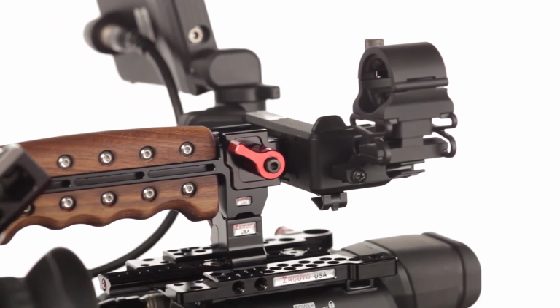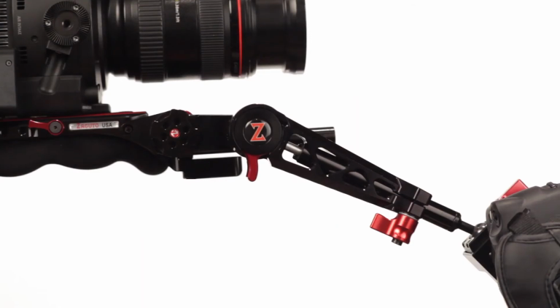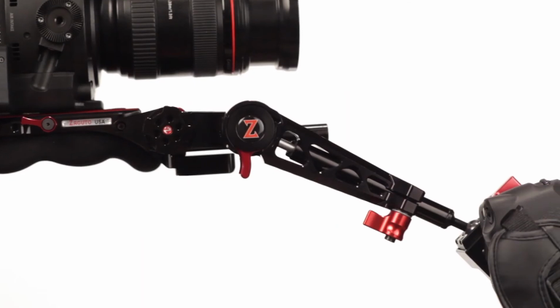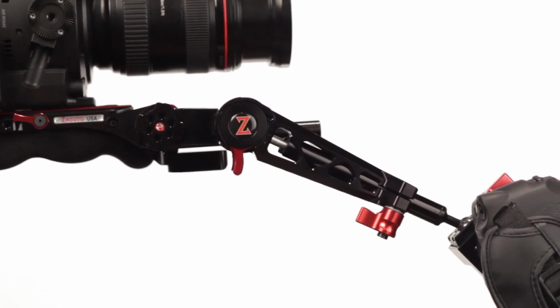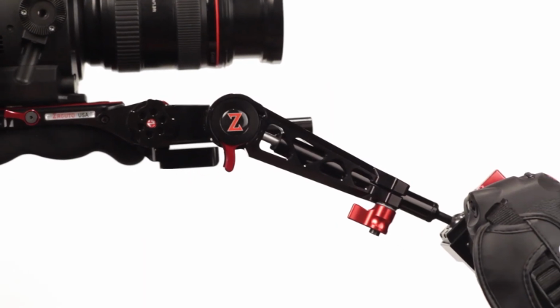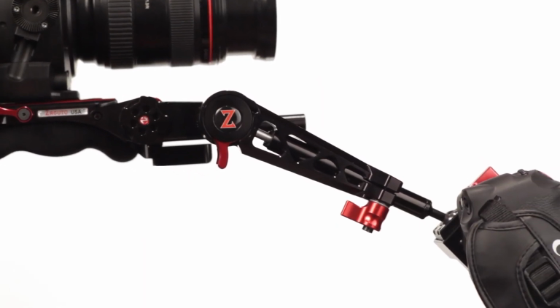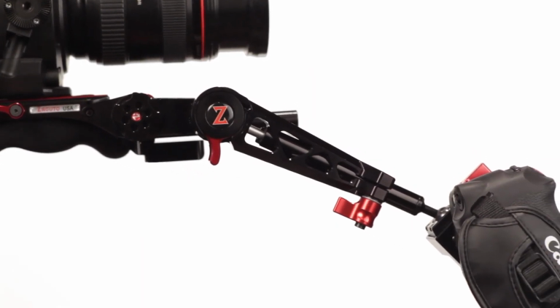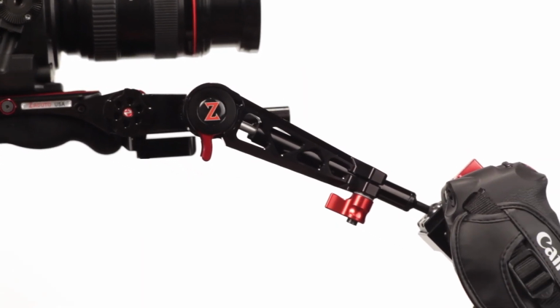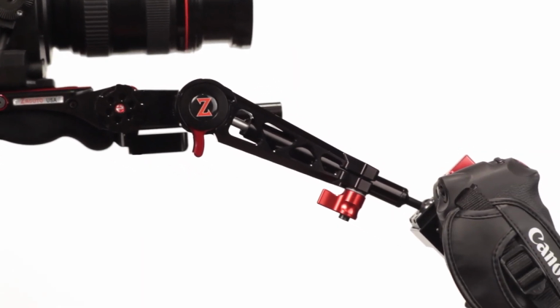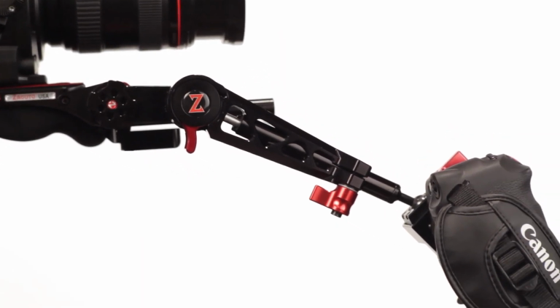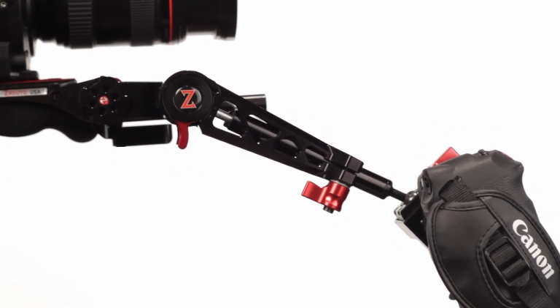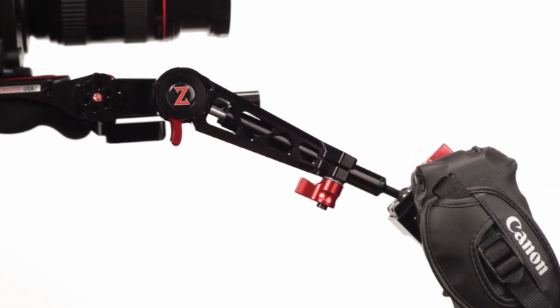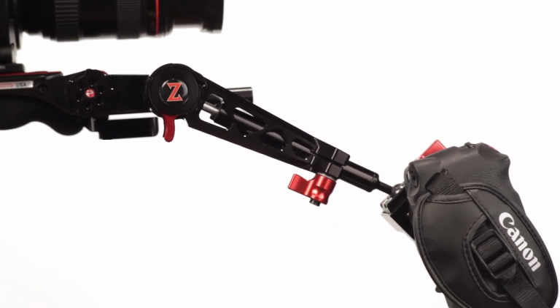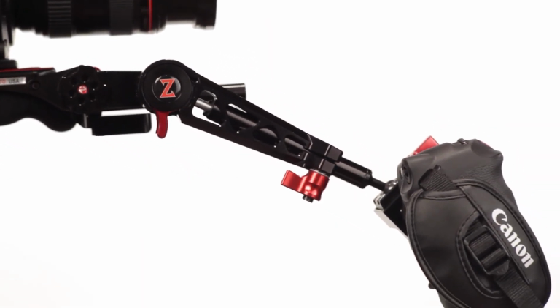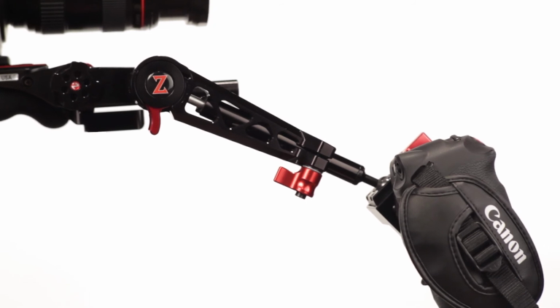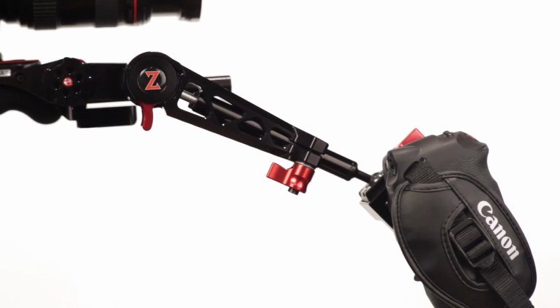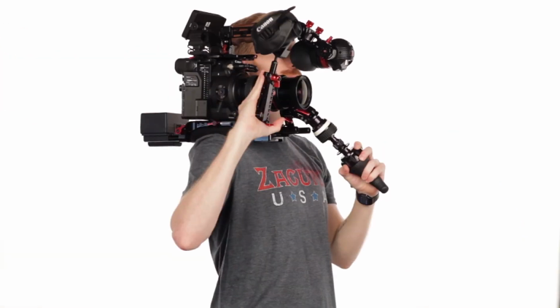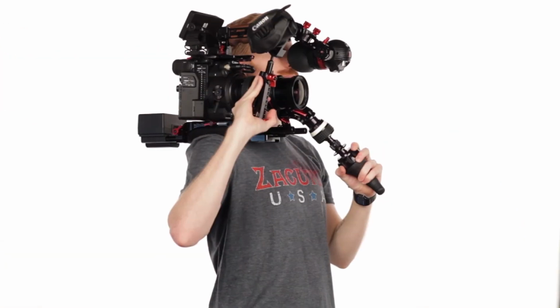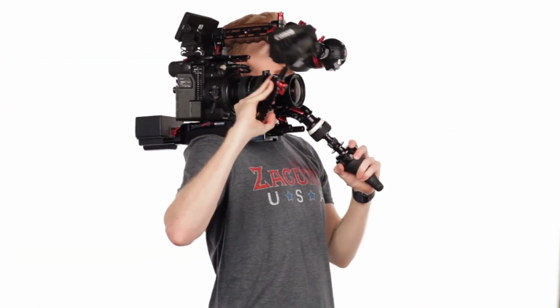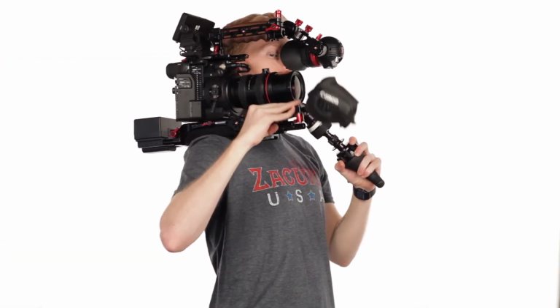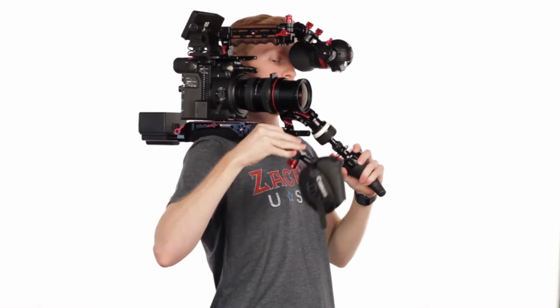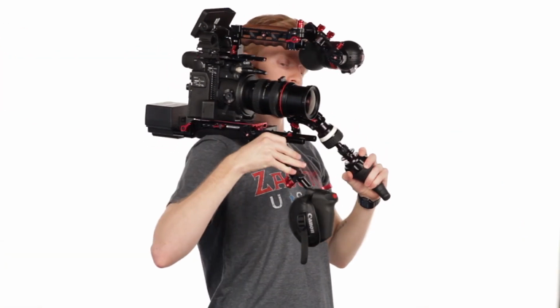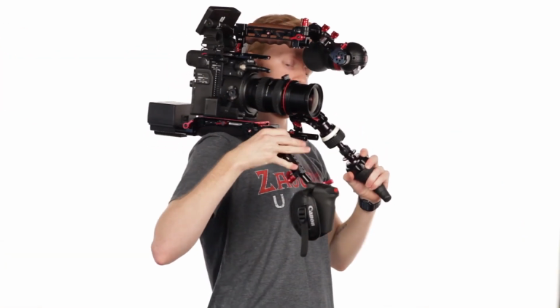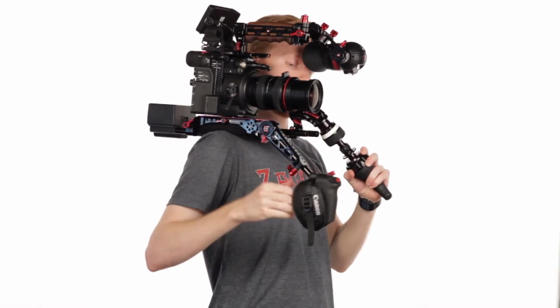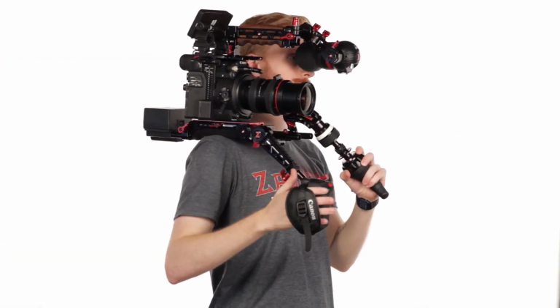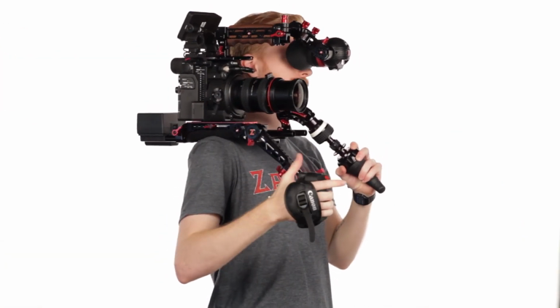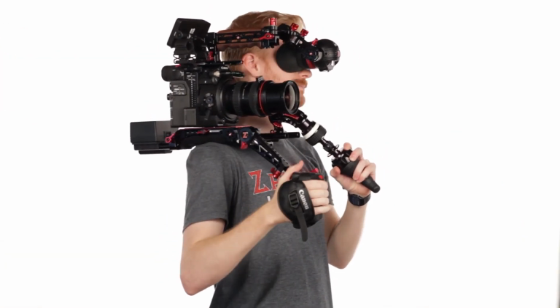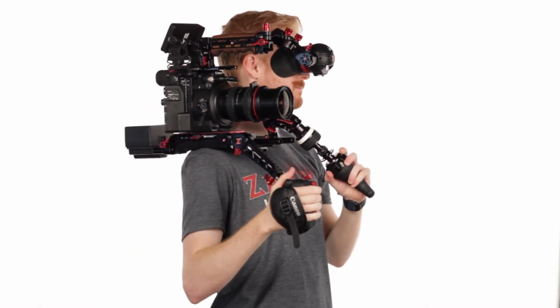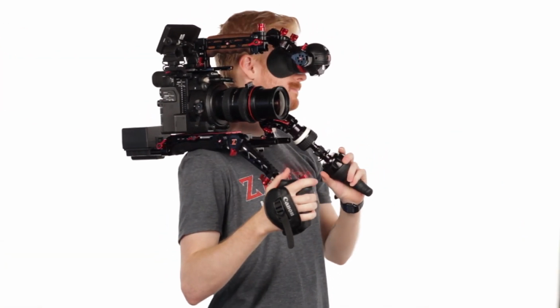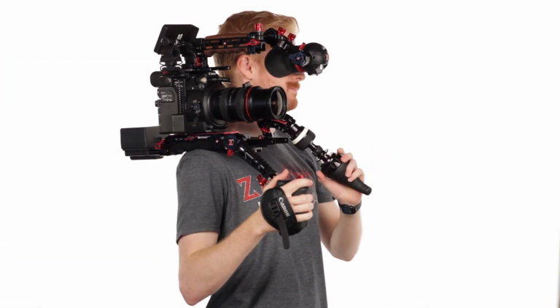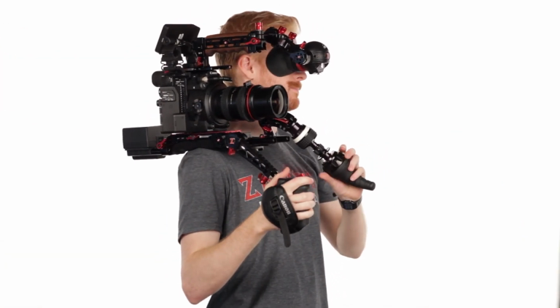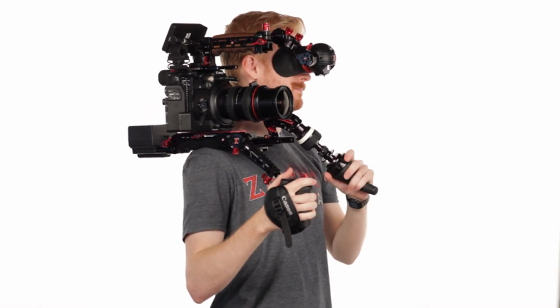Easily mount the Canon grip via rosette to our C200 Z-grip trigger. Now you have an adjustable hand grip that can flip up to set your rig on the ground or pack it quickly in a case.